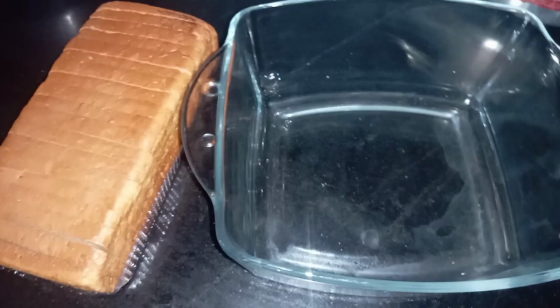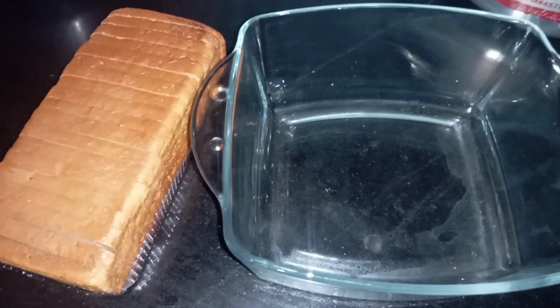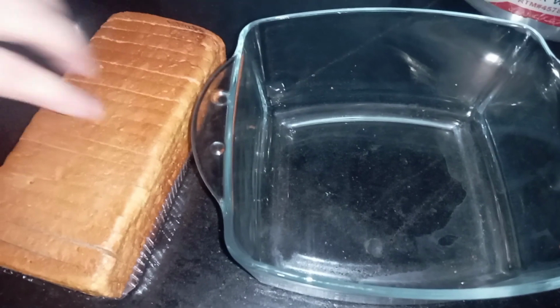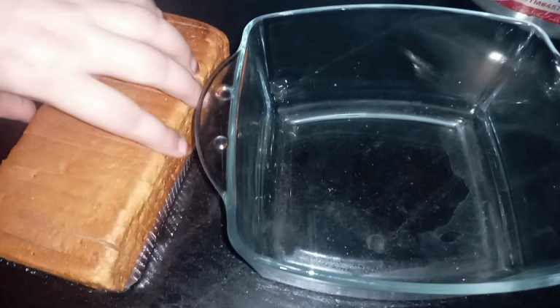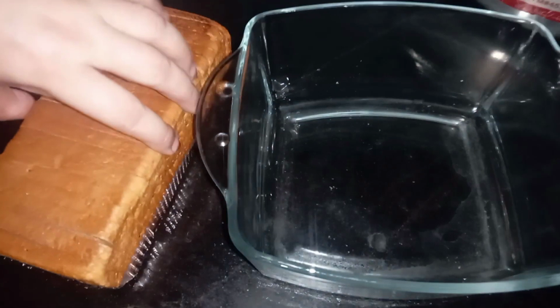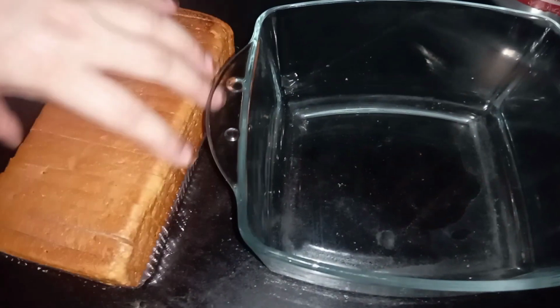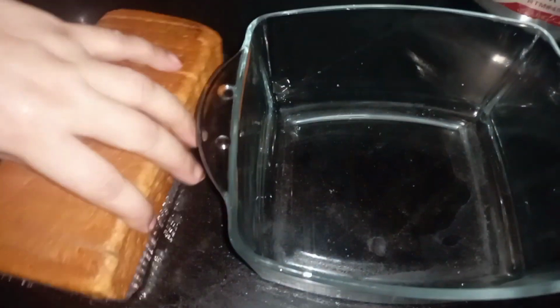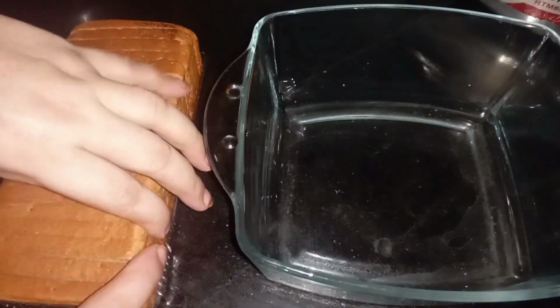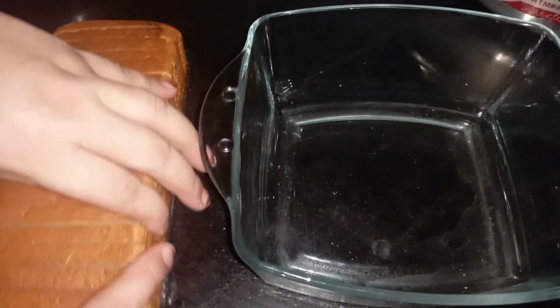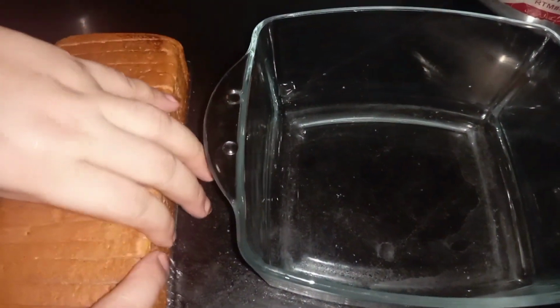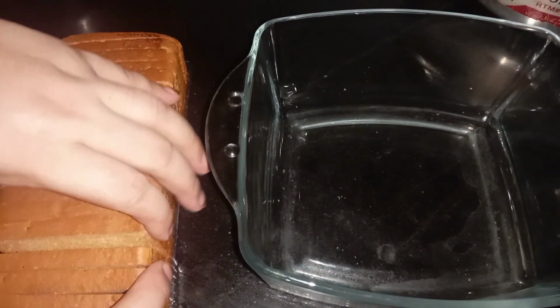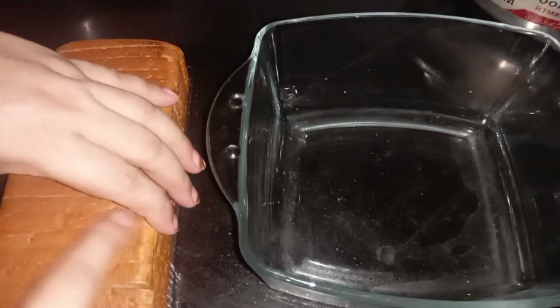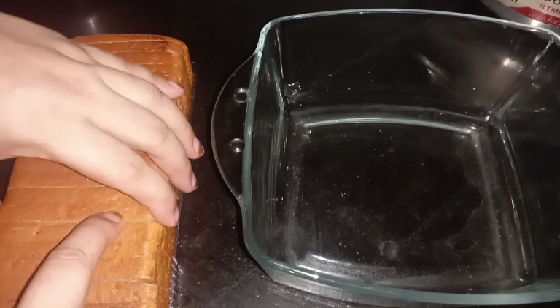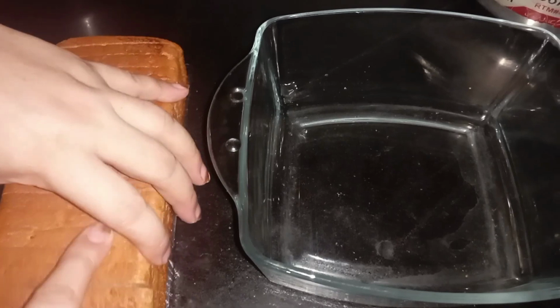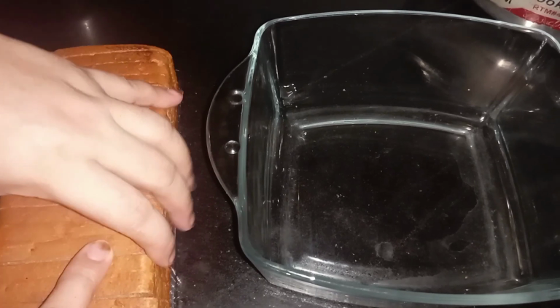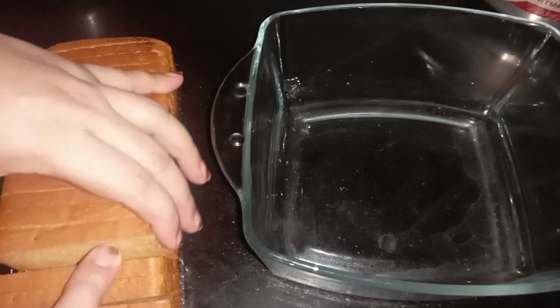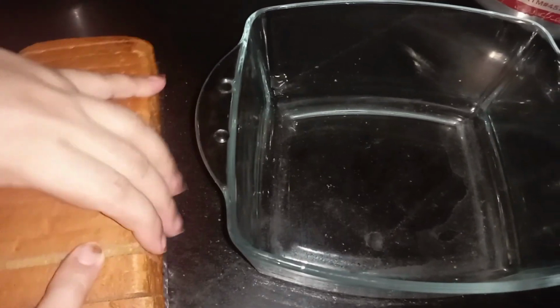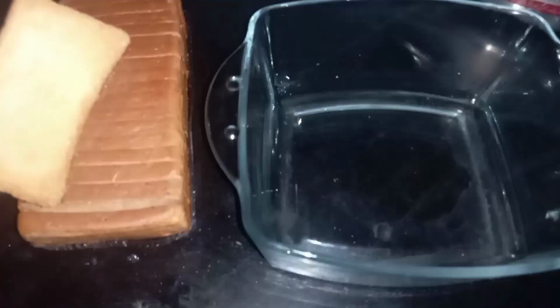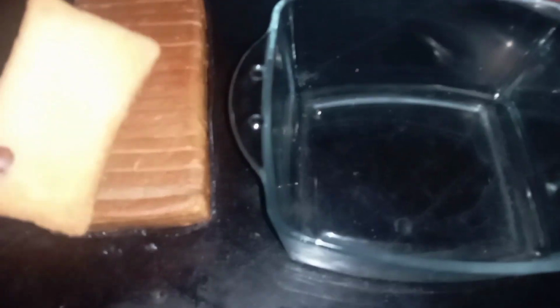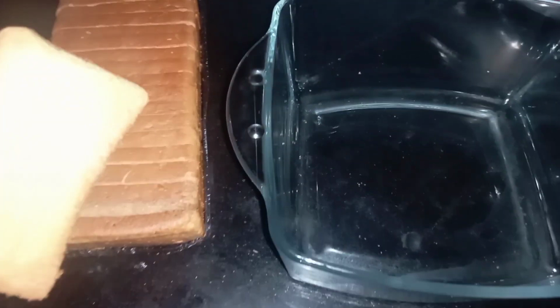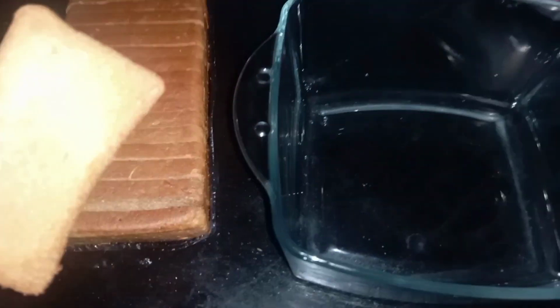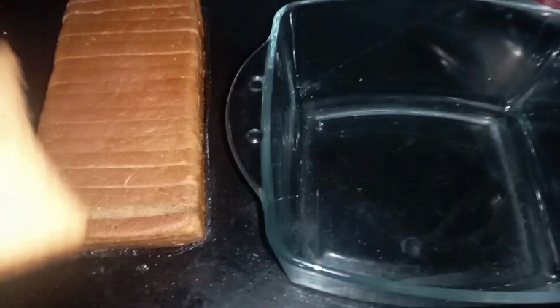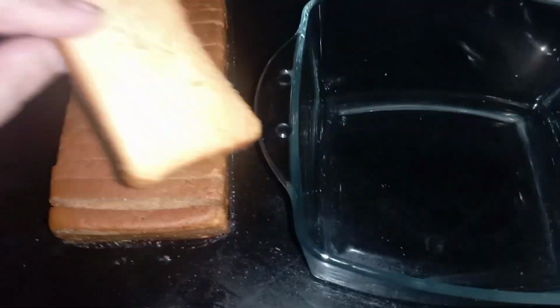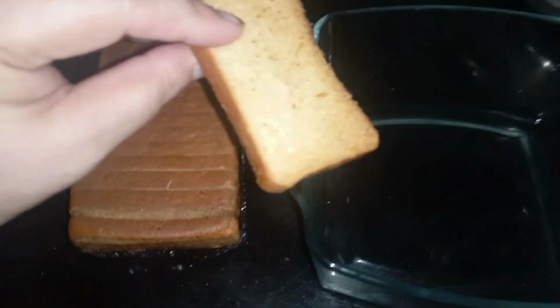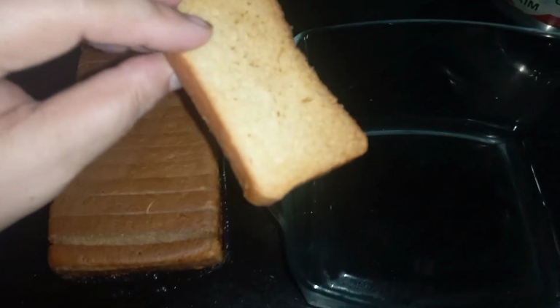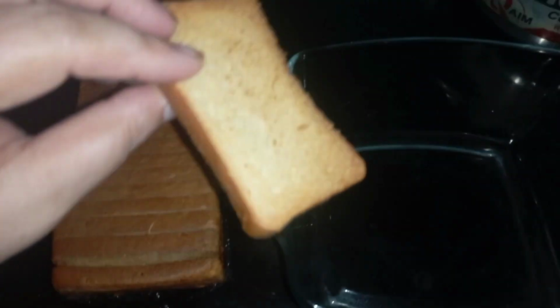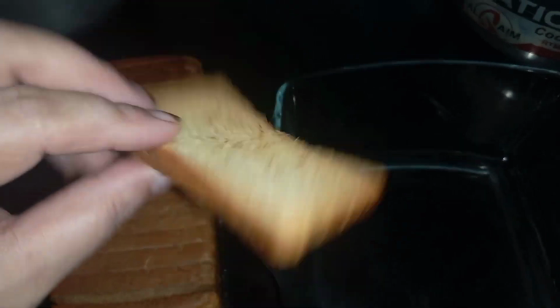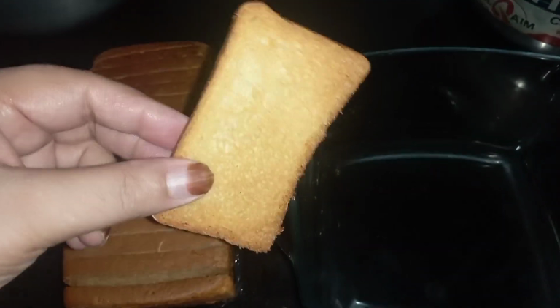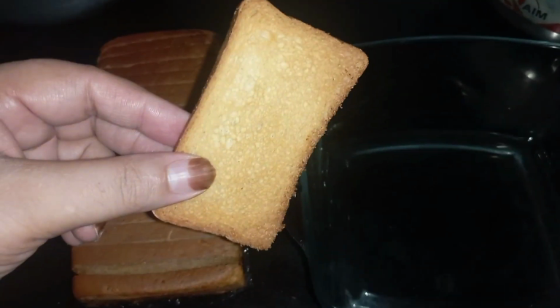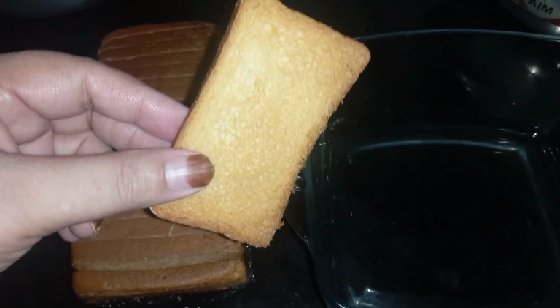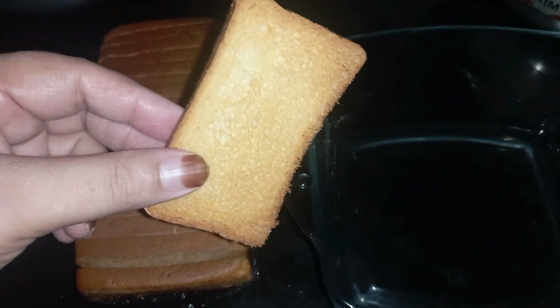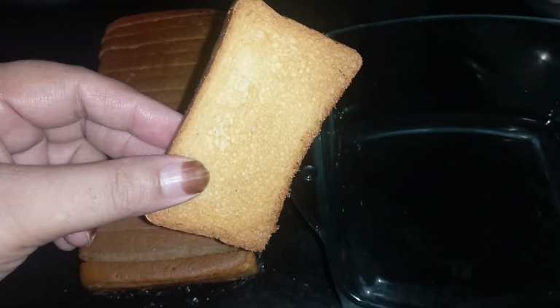After resting, we take a bowl and set it up. We will use a bowl and arrange the cake inside it carefully.